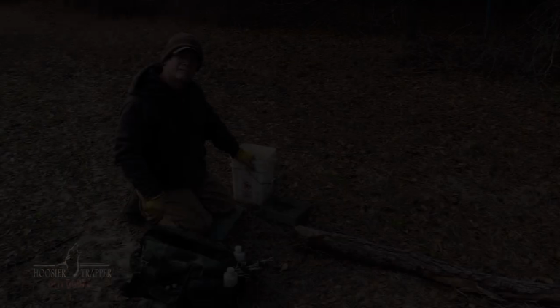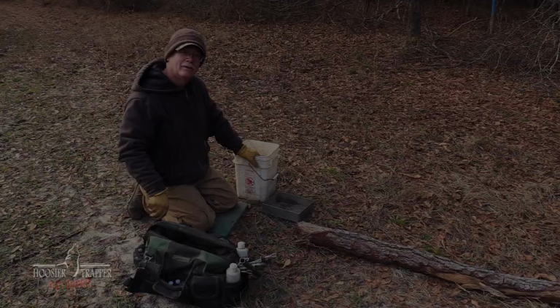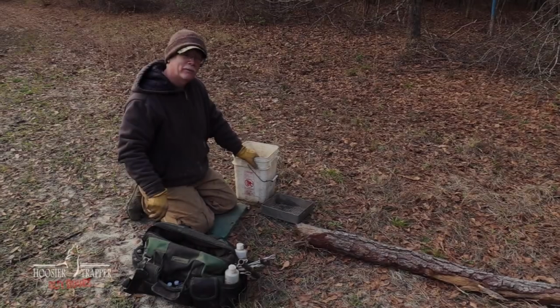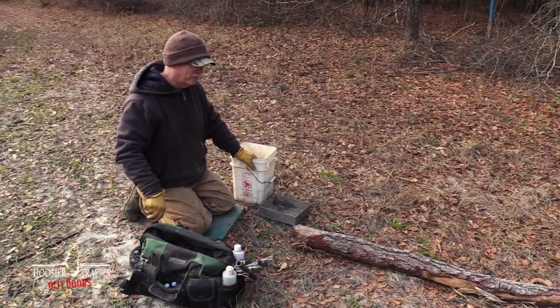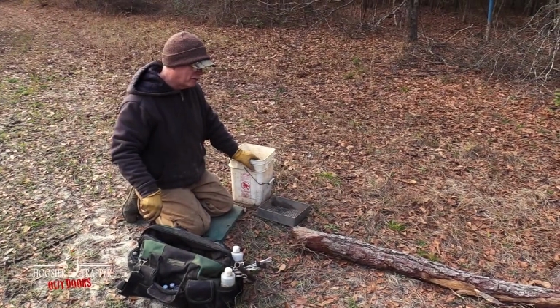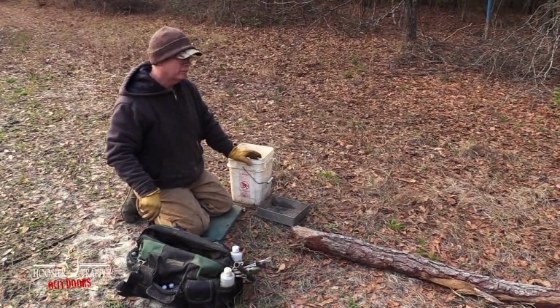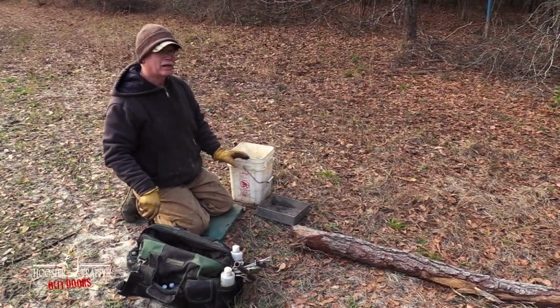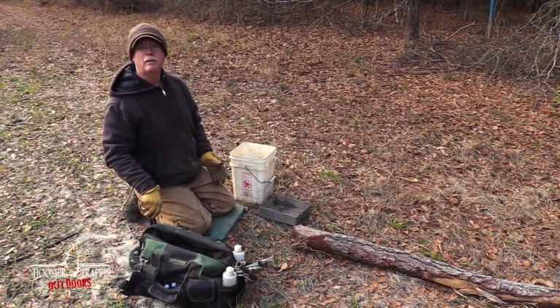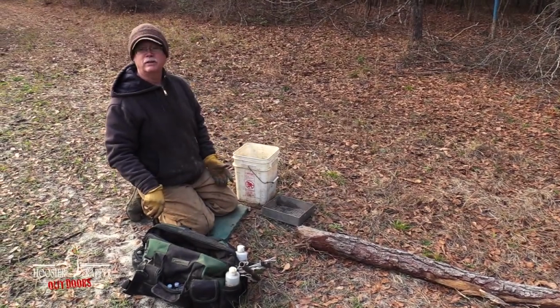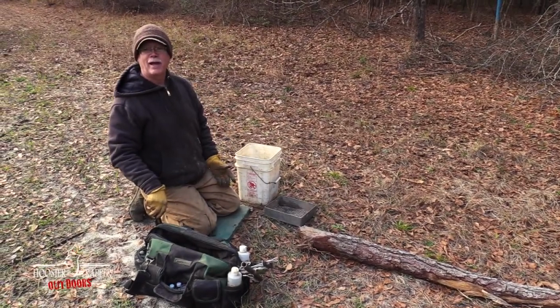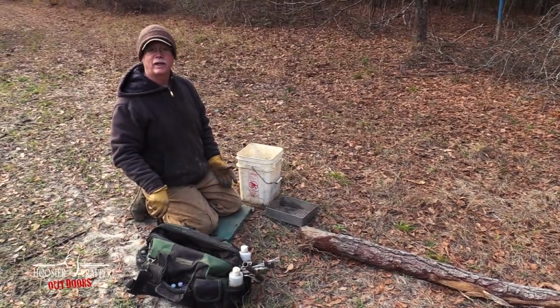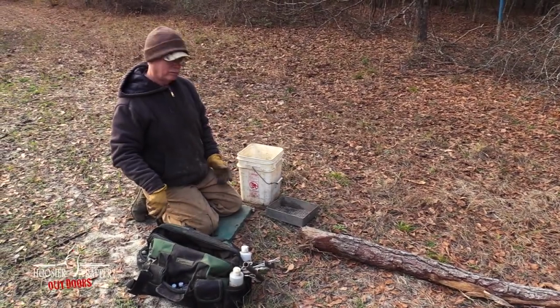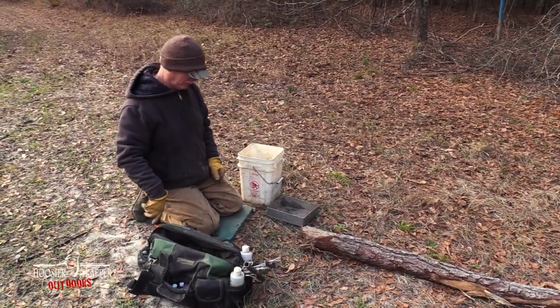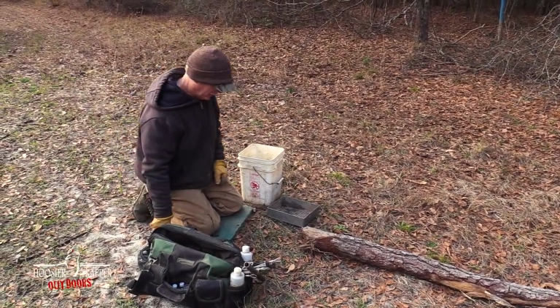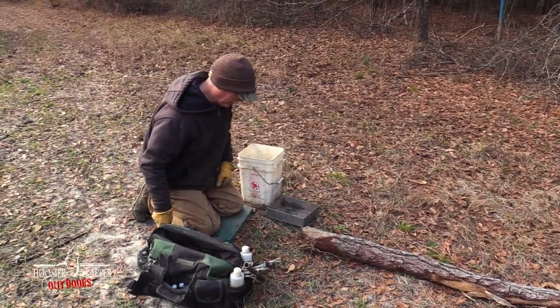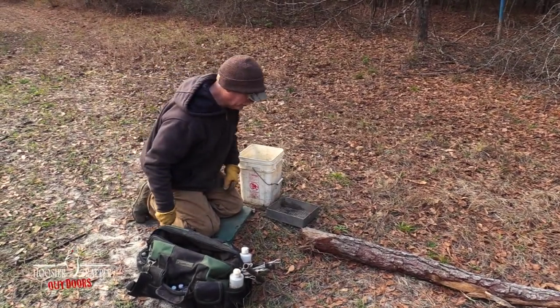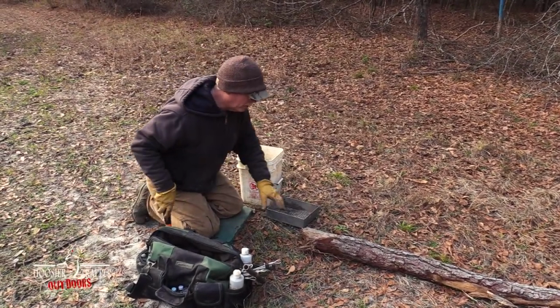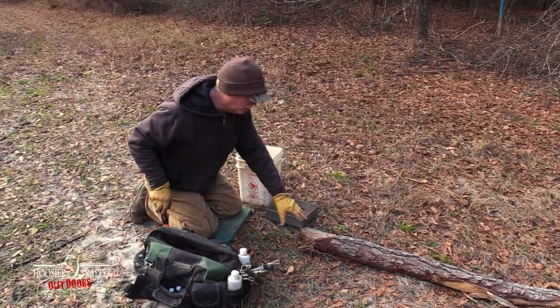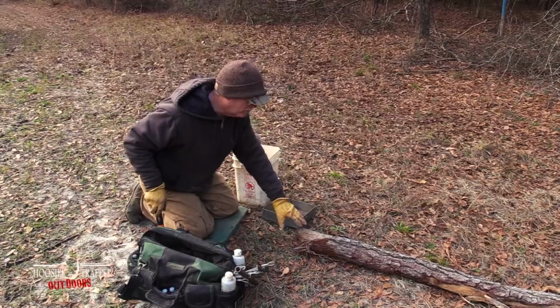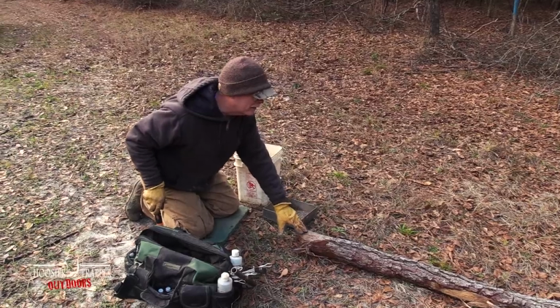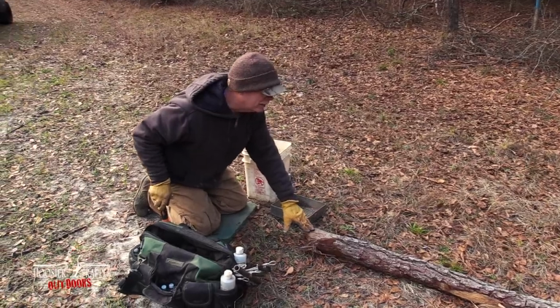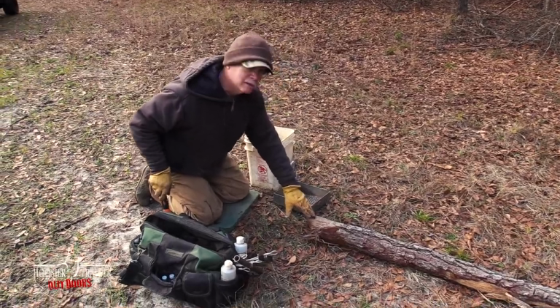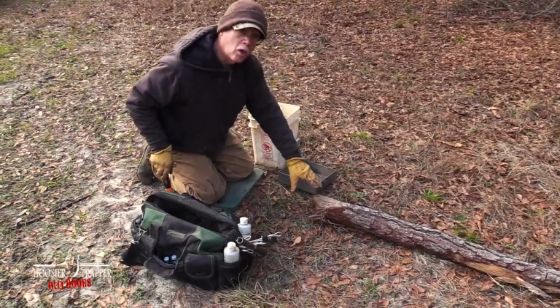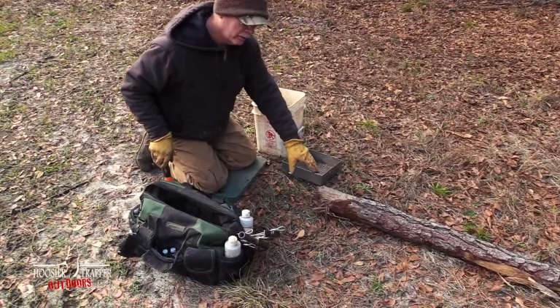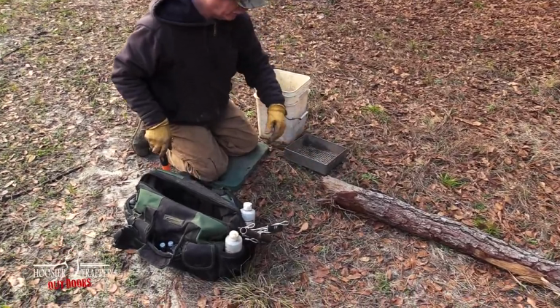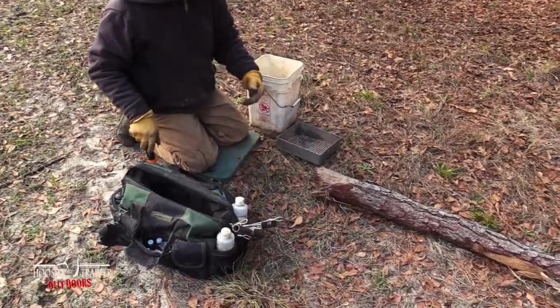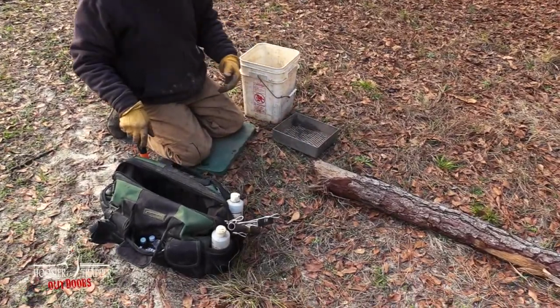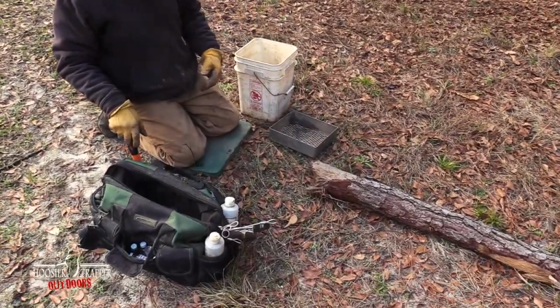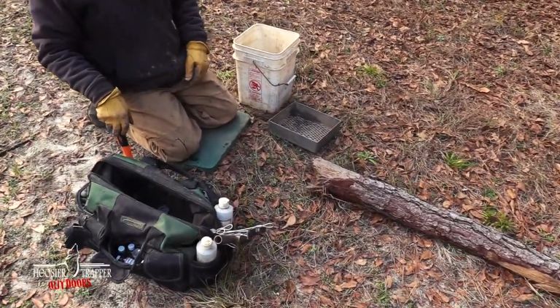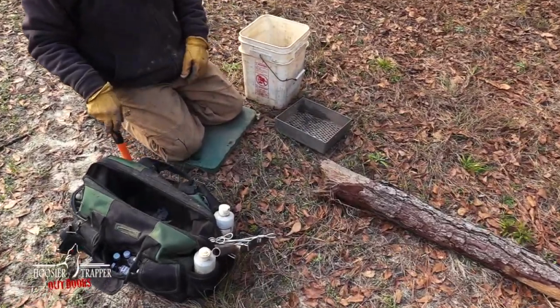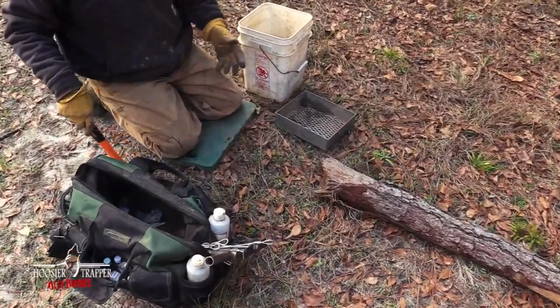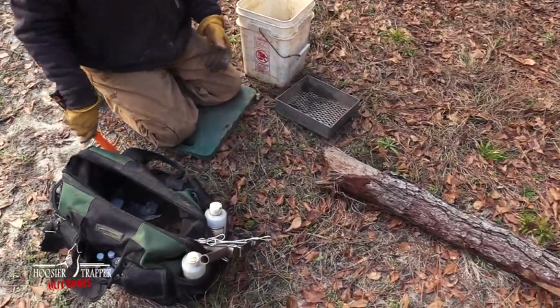We're going to film a basic flat set, and we're going to work off the end of this log for our backing.